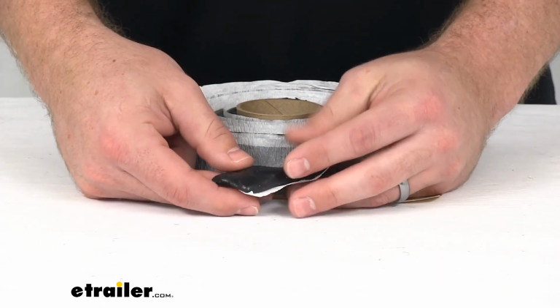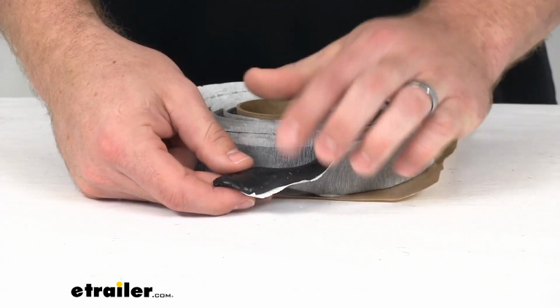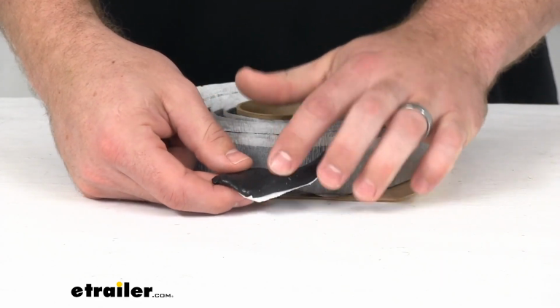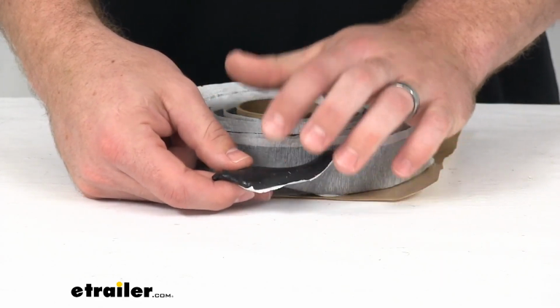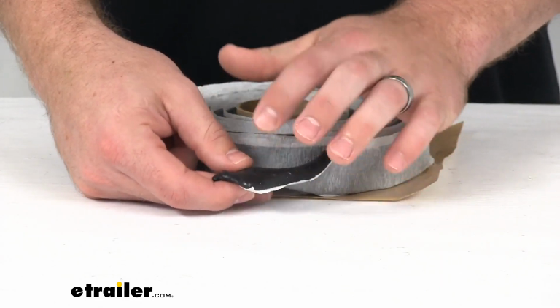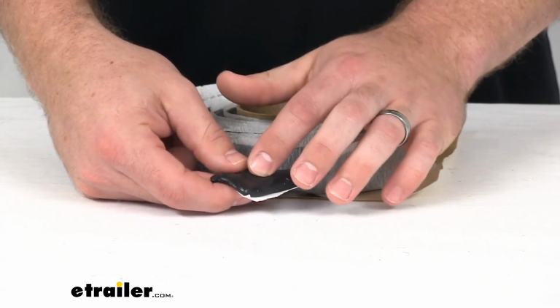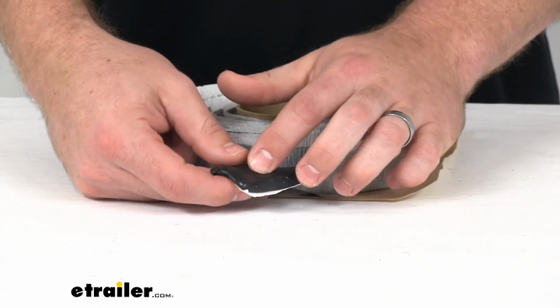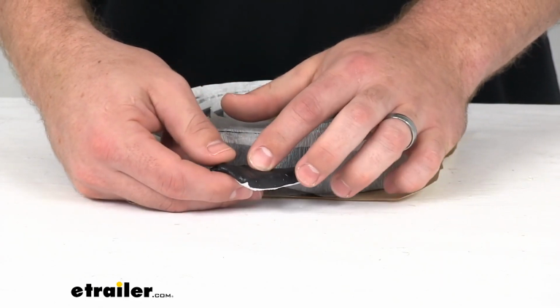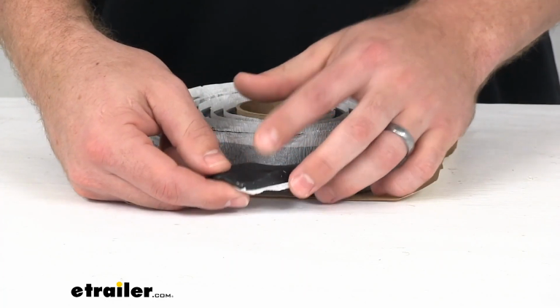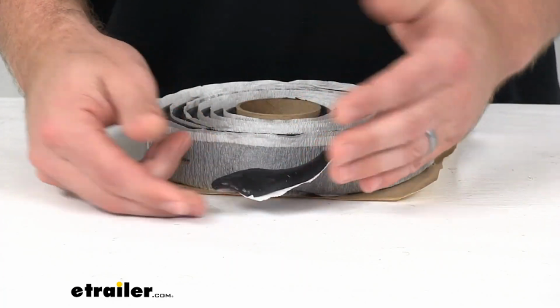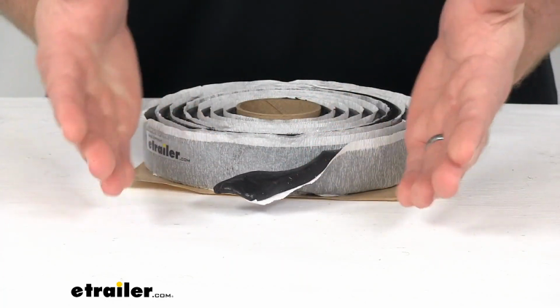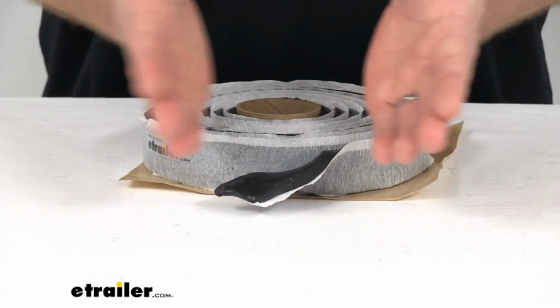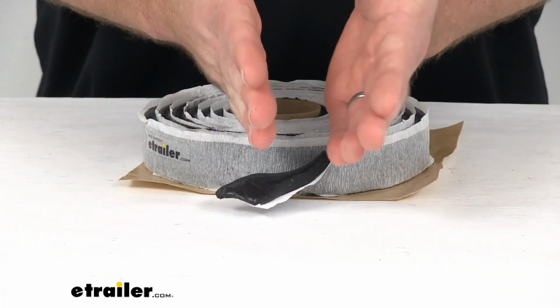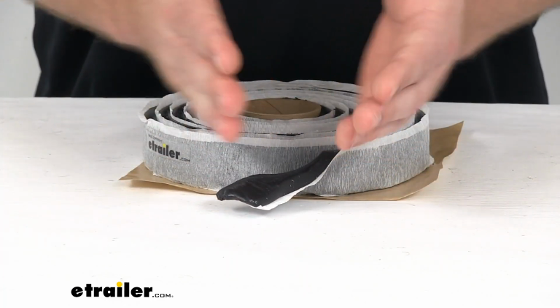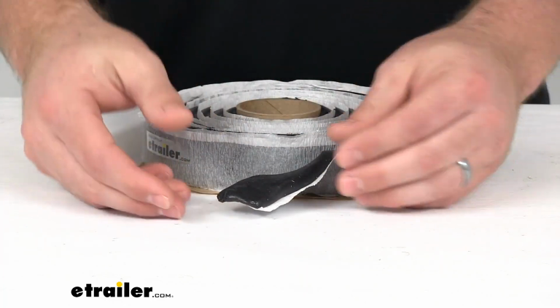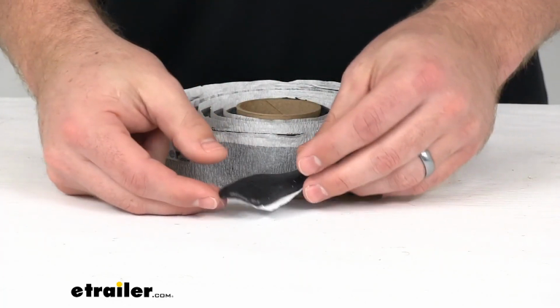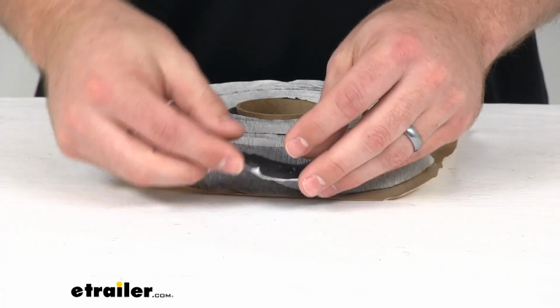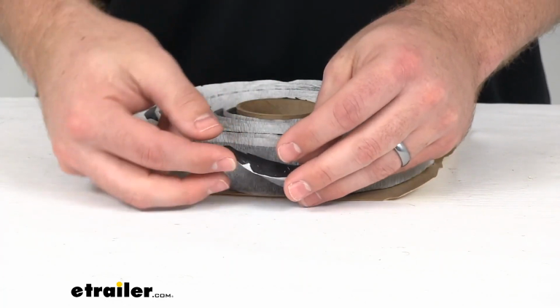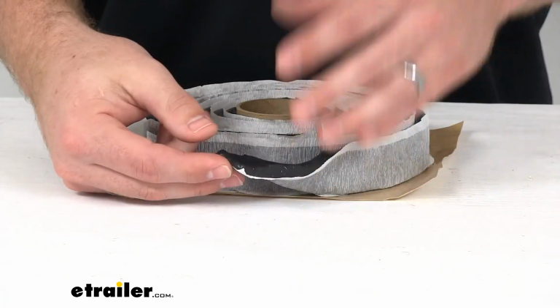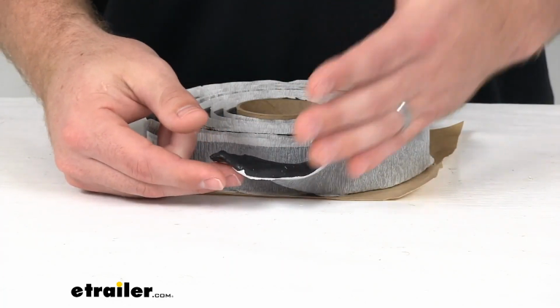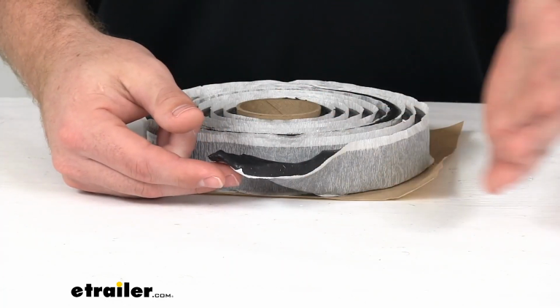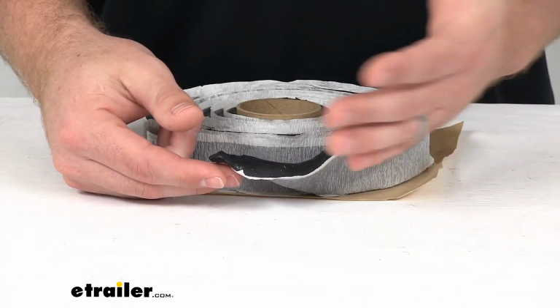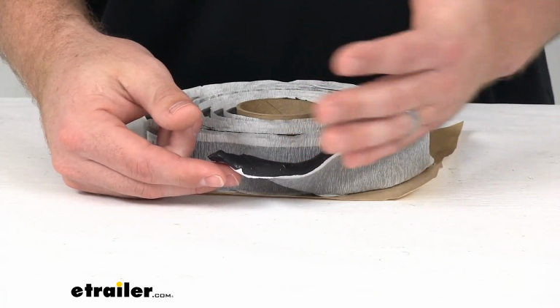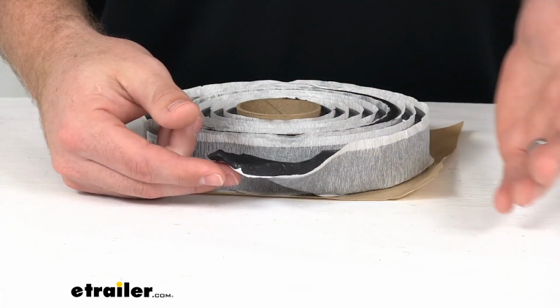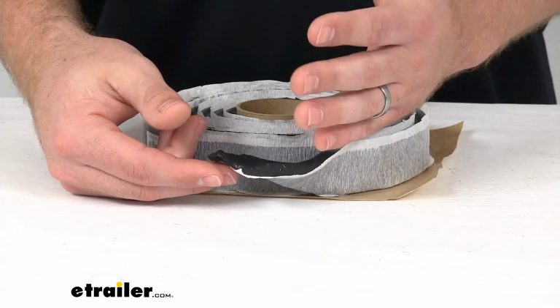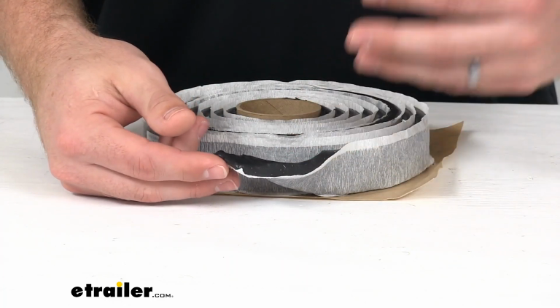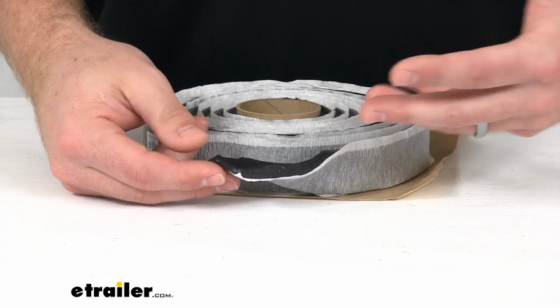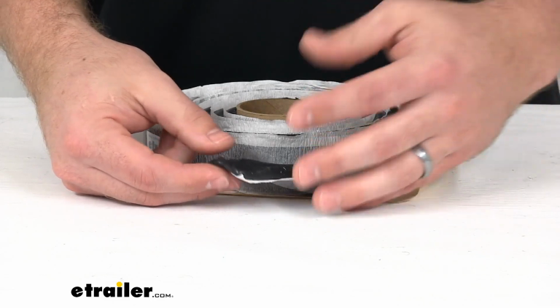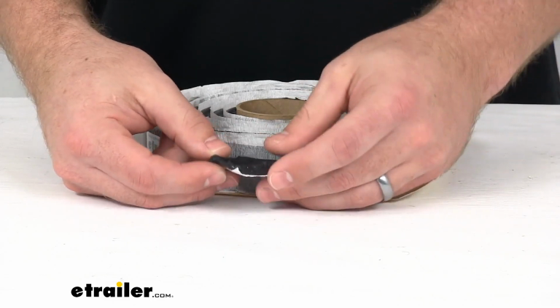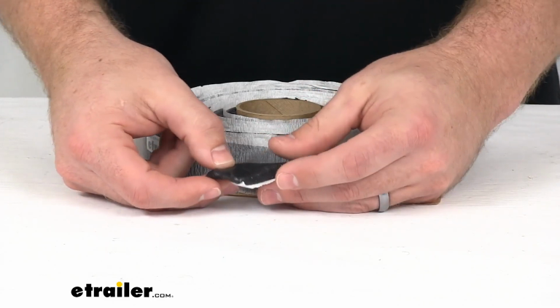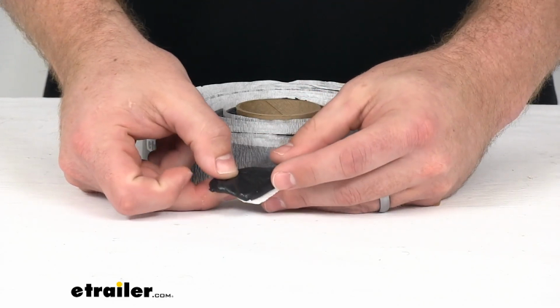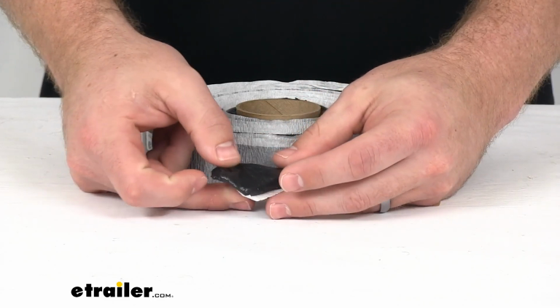This material is very stable. So once you have it compressed between your two pieces, it's not going to expand or contract with the change in temperature.